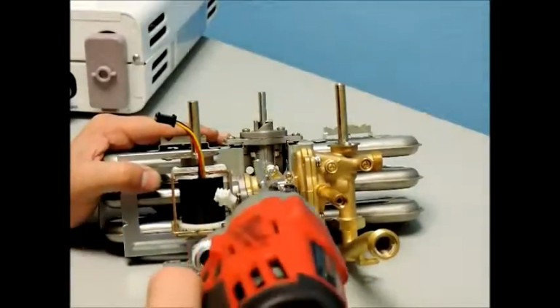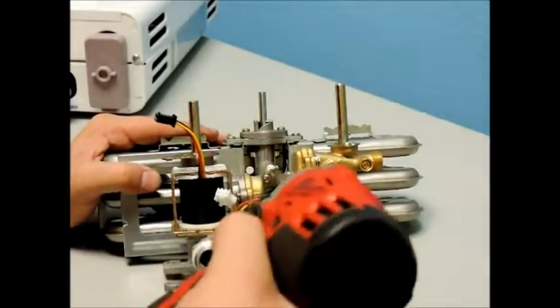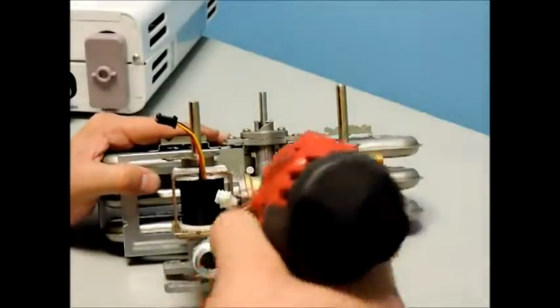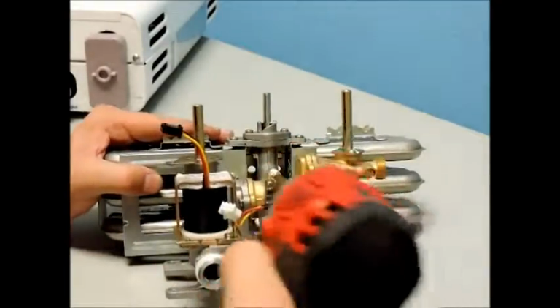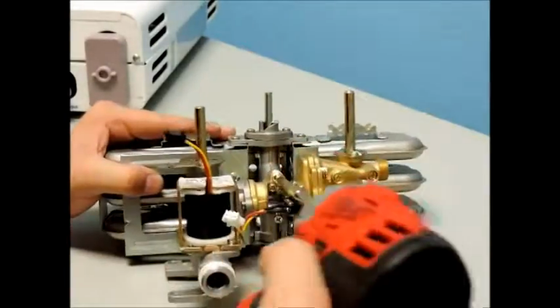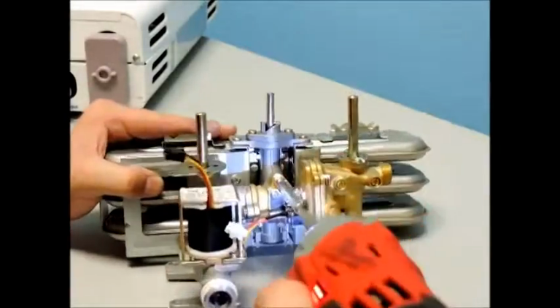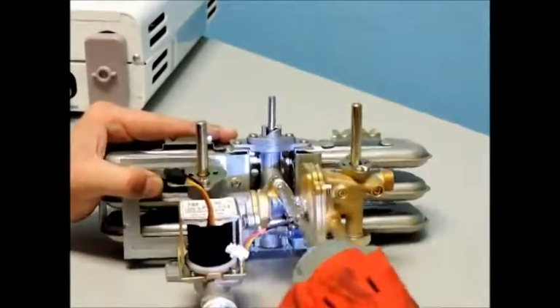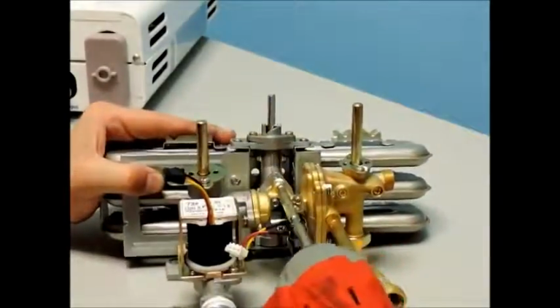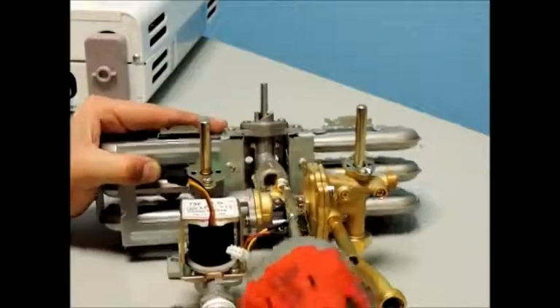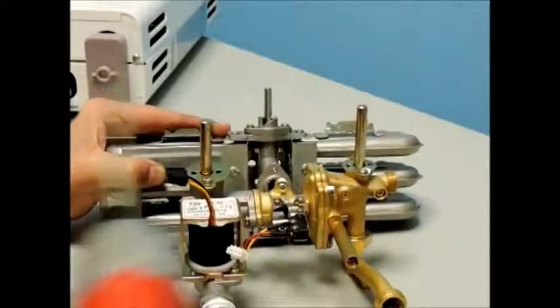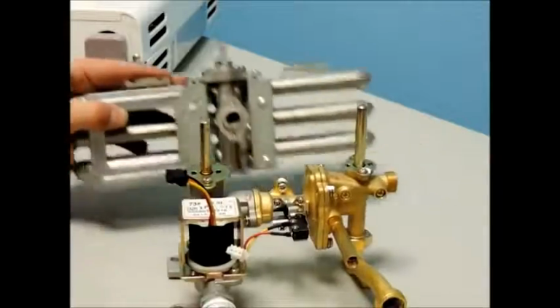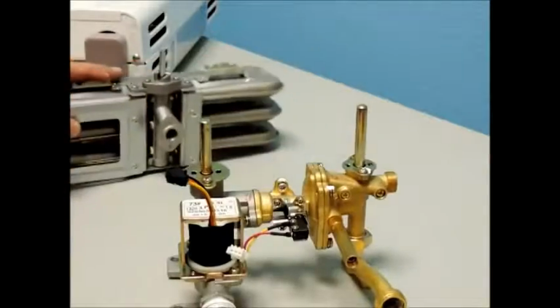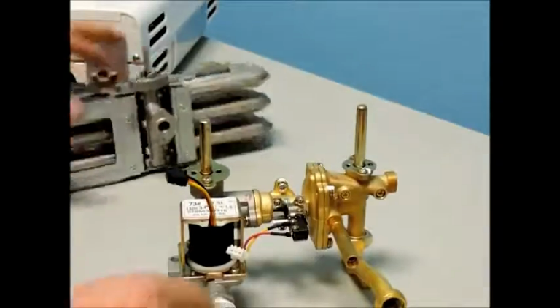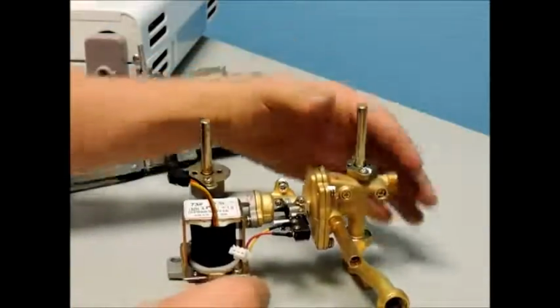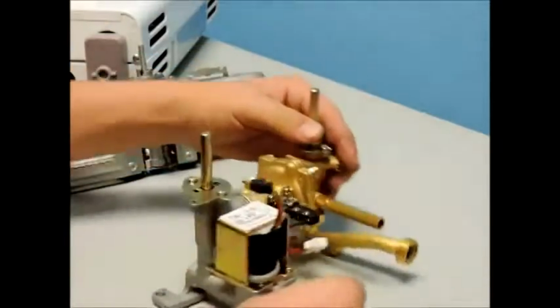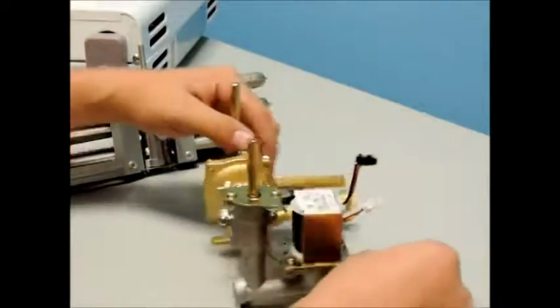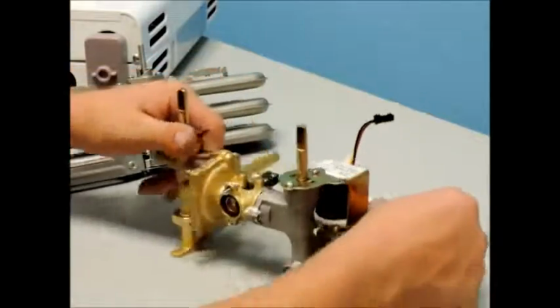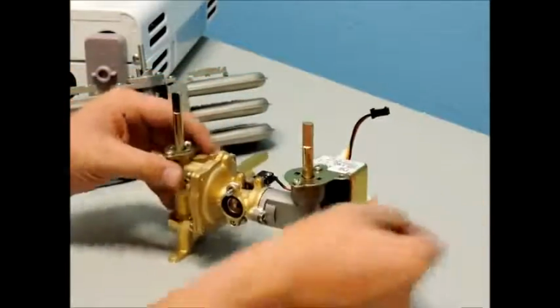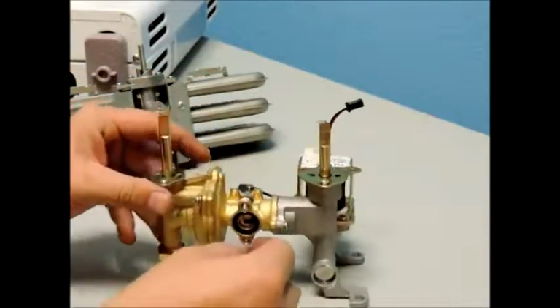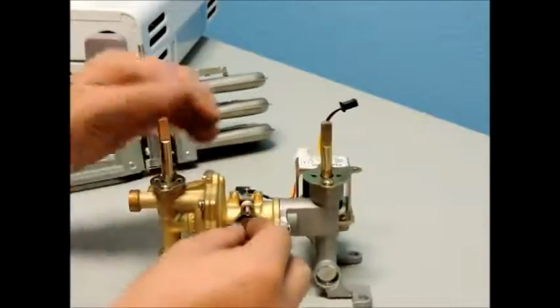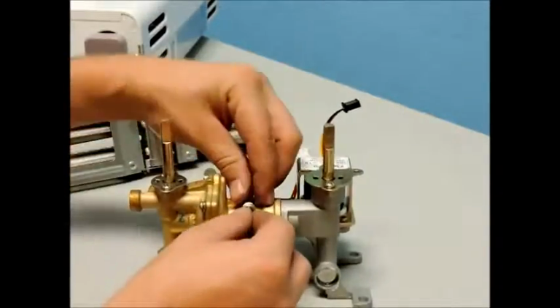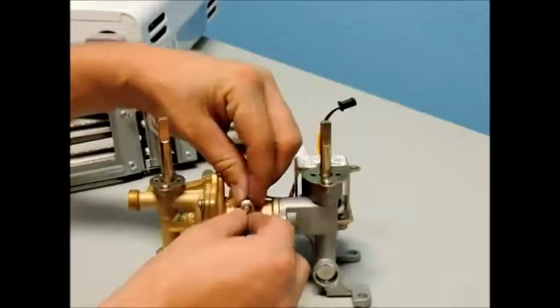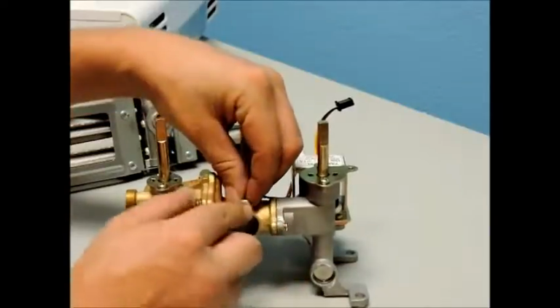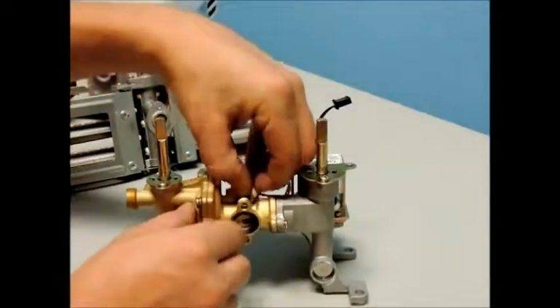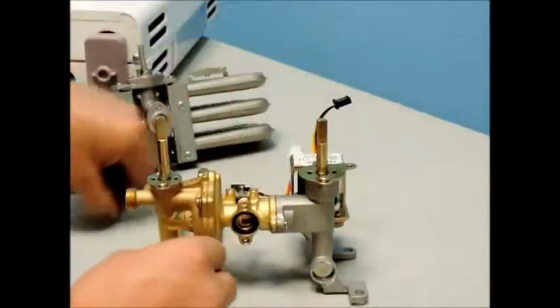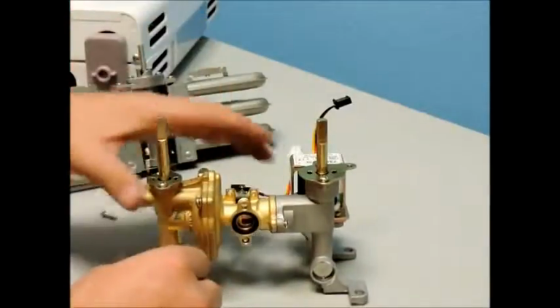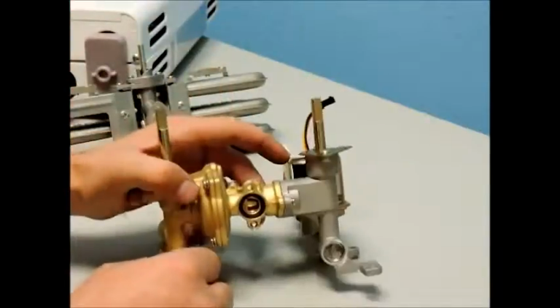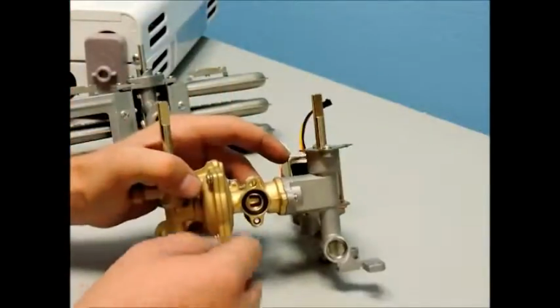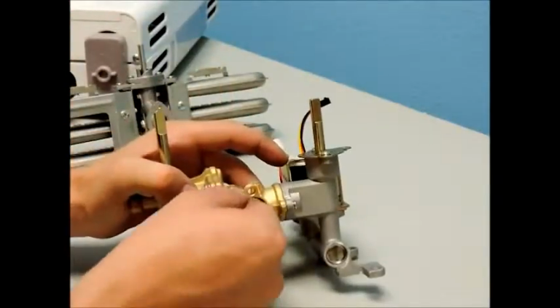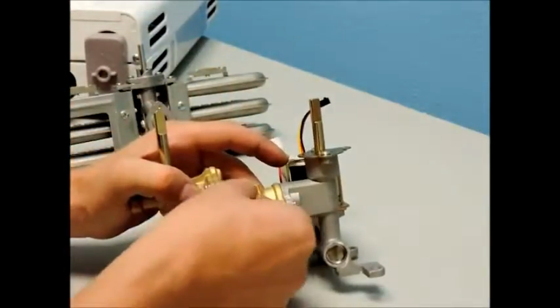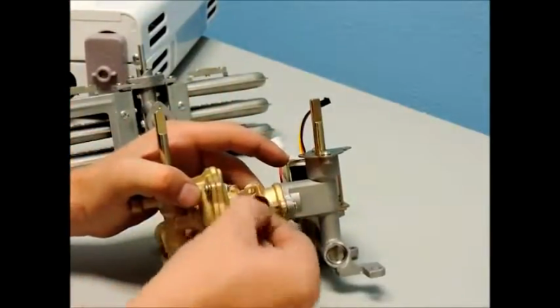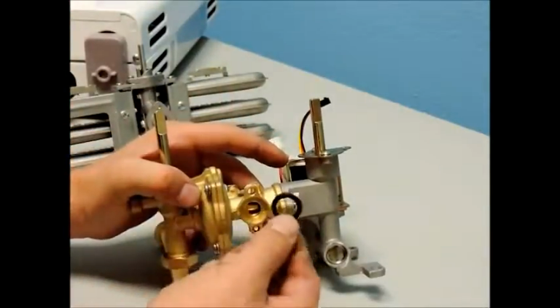Next, remove the top screw that secures the burner assembly to the water valve assembly. You may now remove your burner. Please take caution and do not lose the small rubber o-ring that provides the seal between the burner assembly and the water valve assembly.